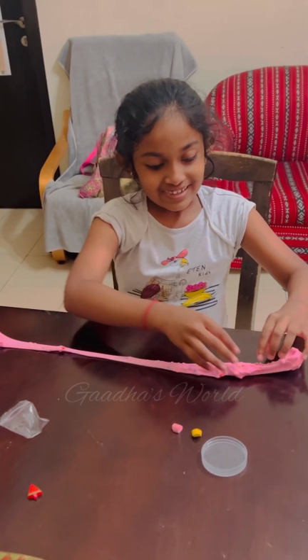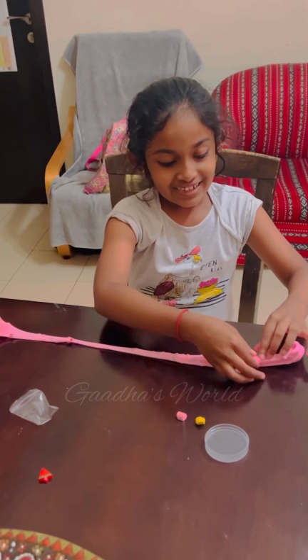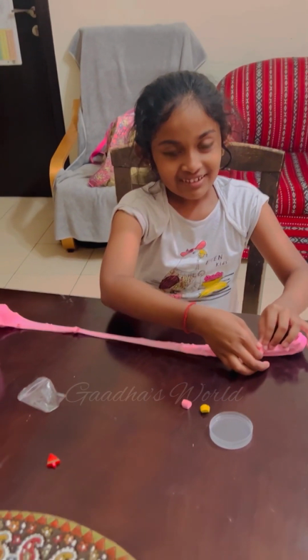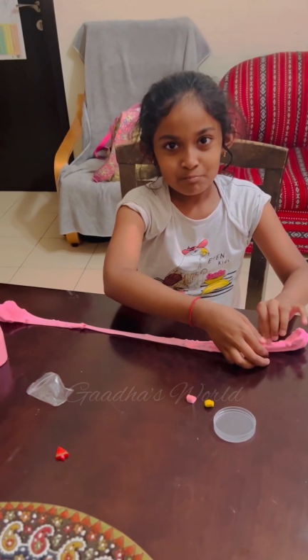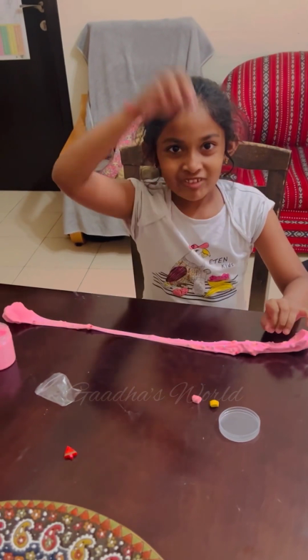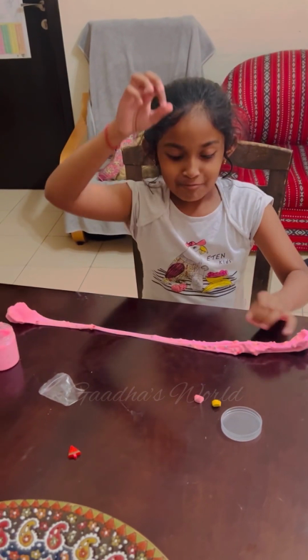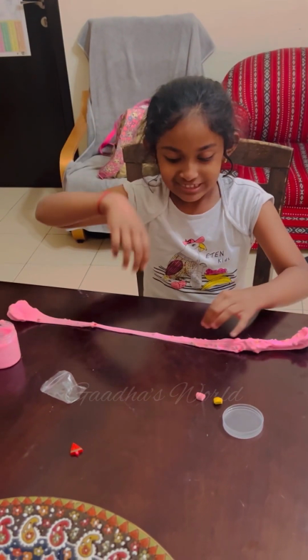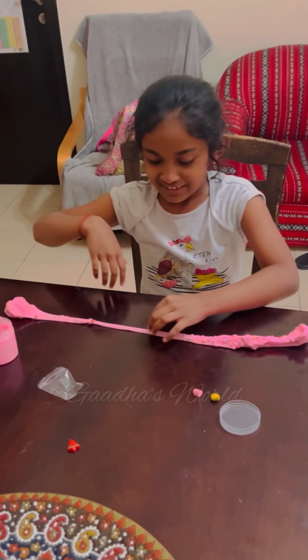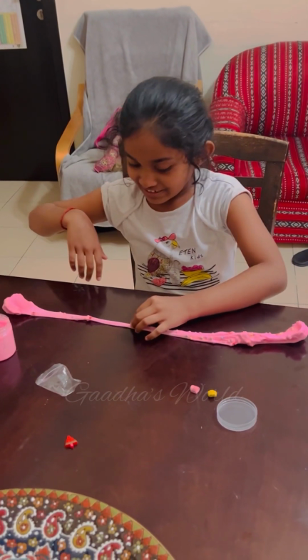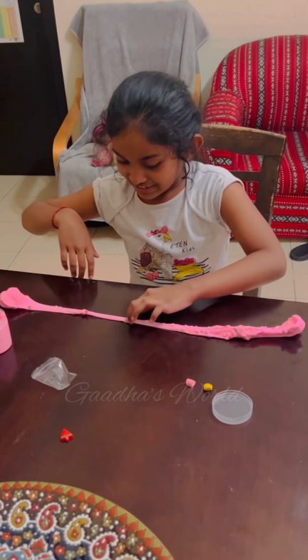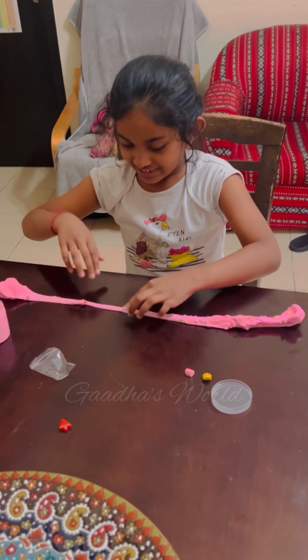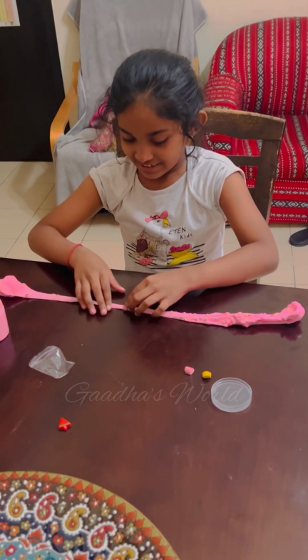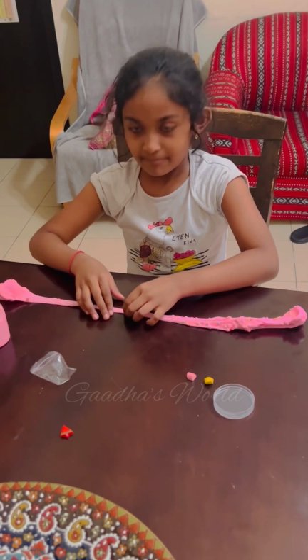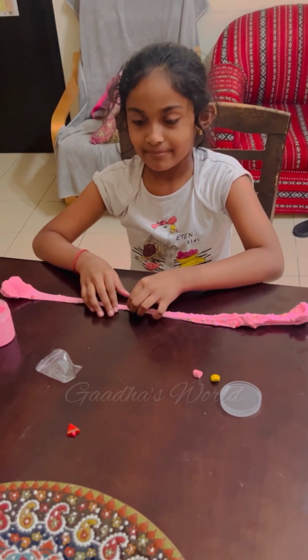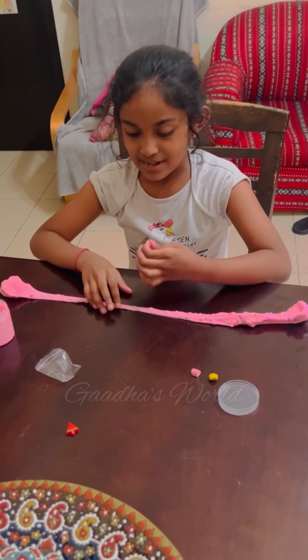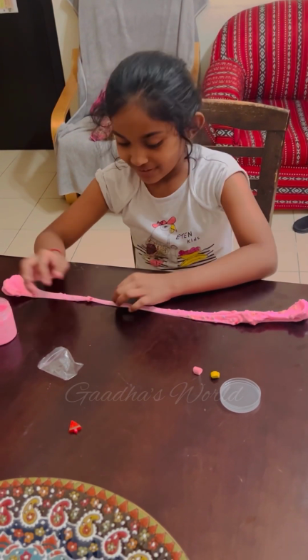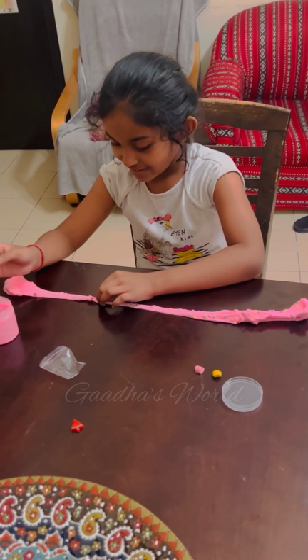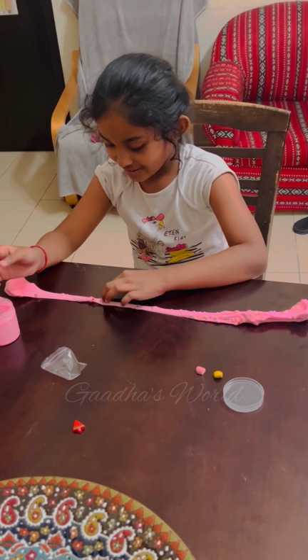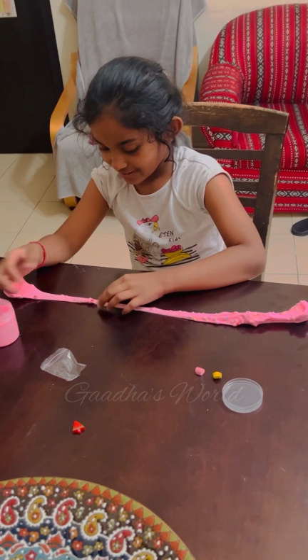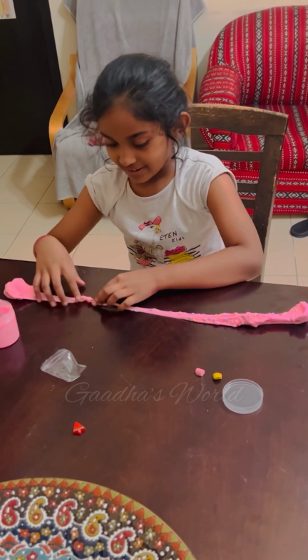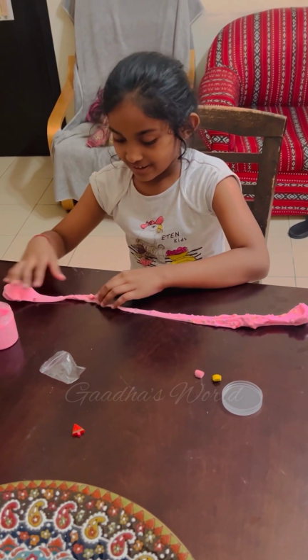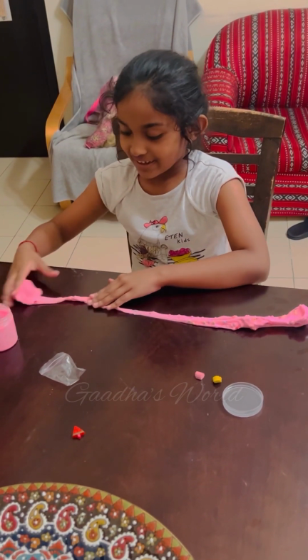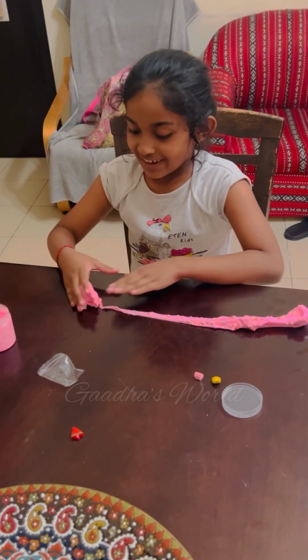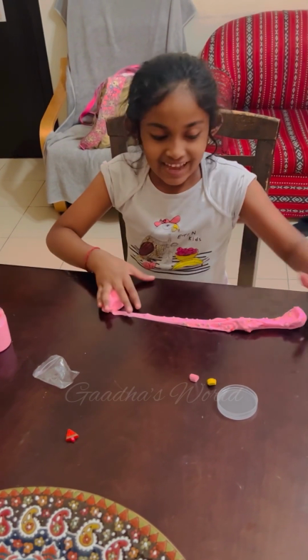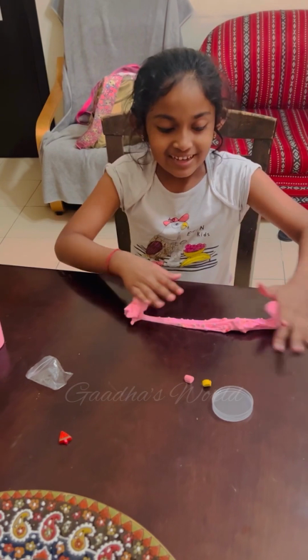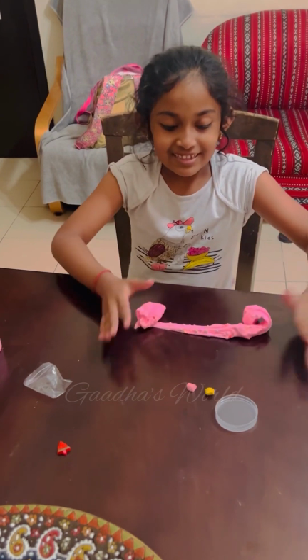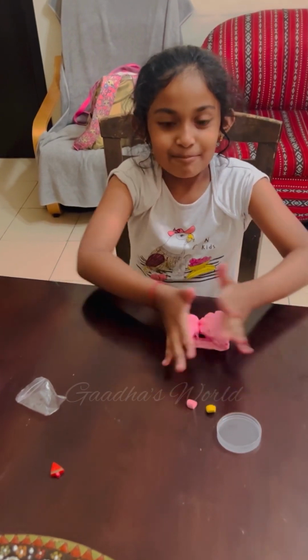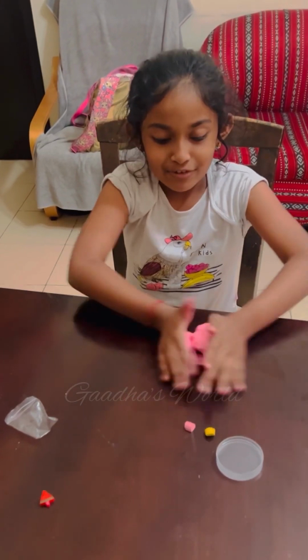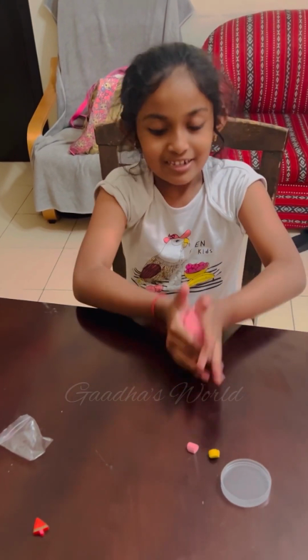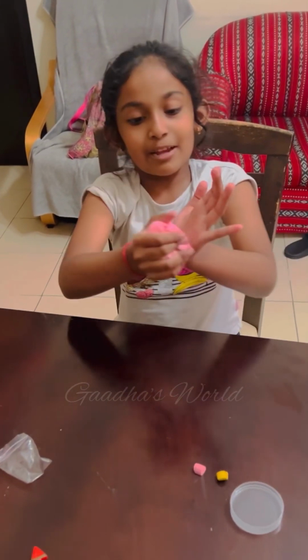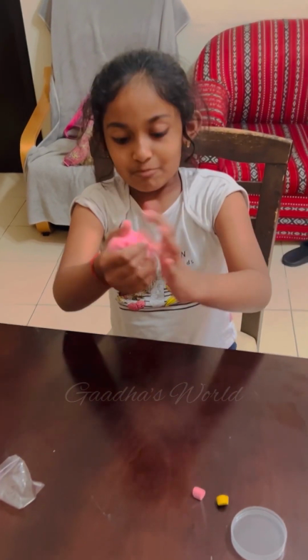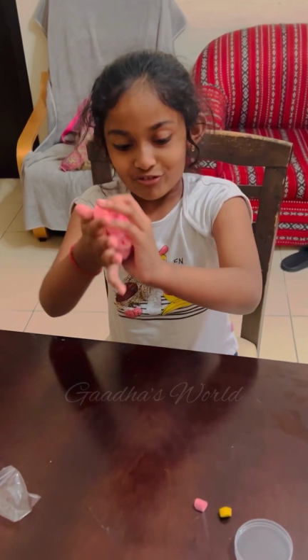Now this slime is perfect, like pizza! Now I like this slime more than before.